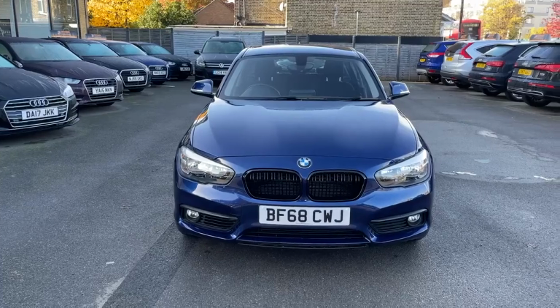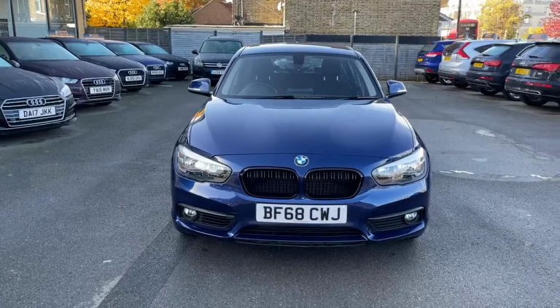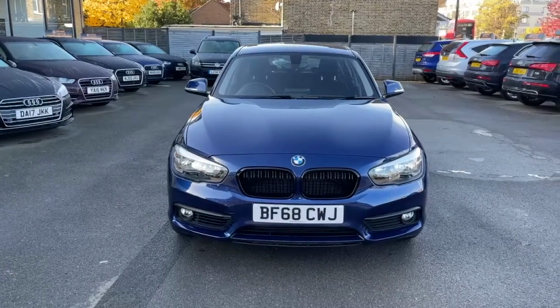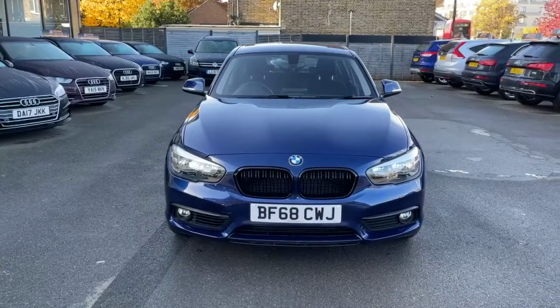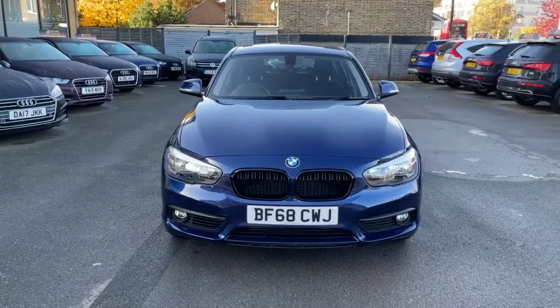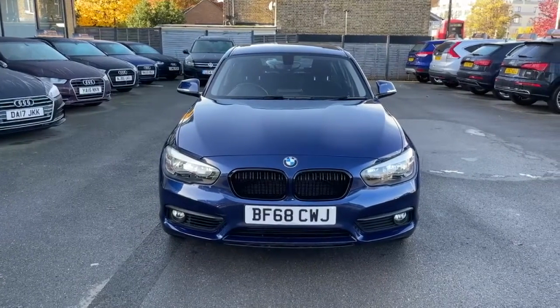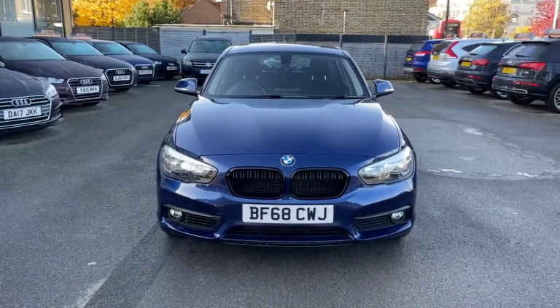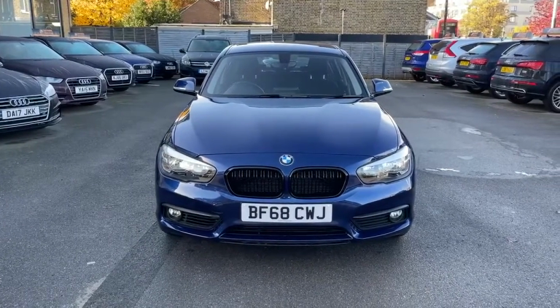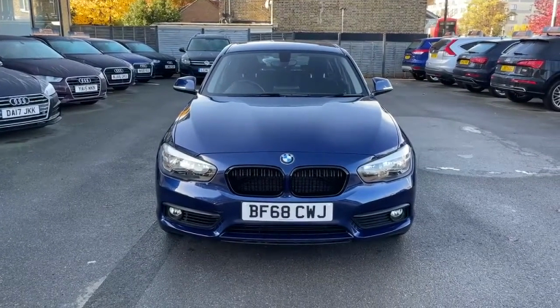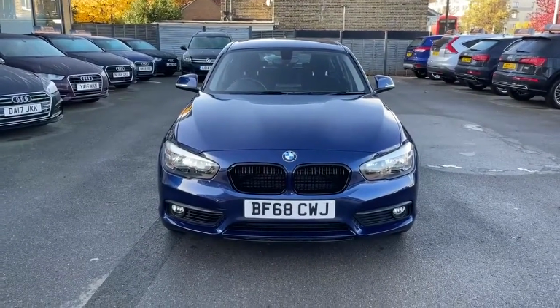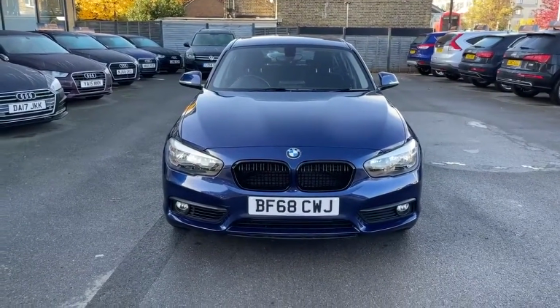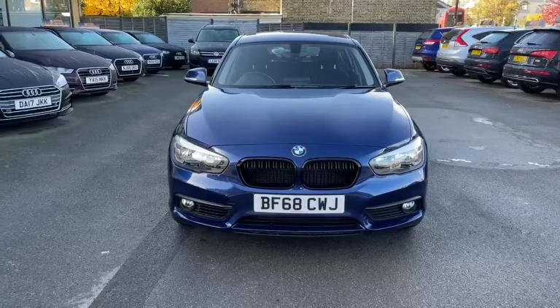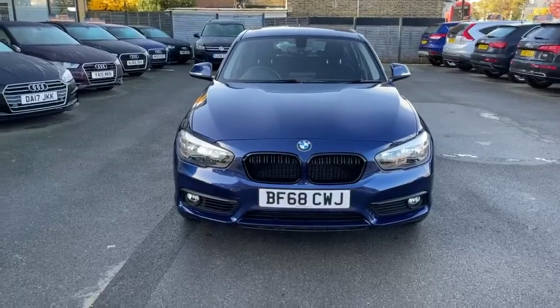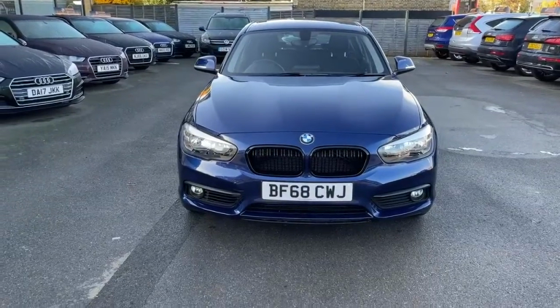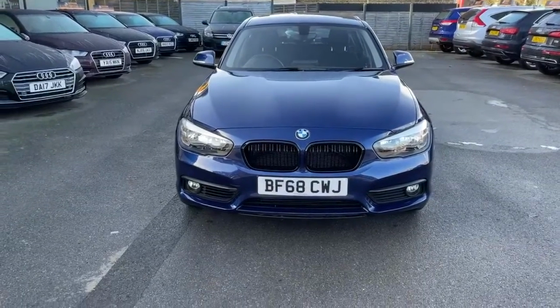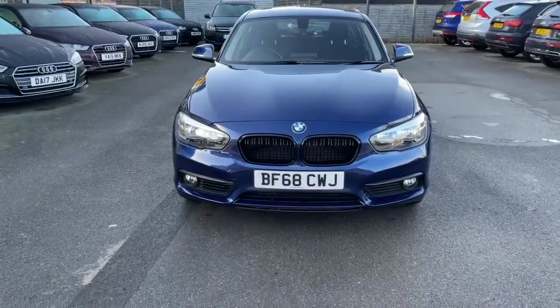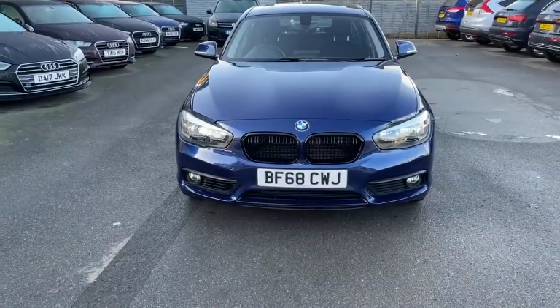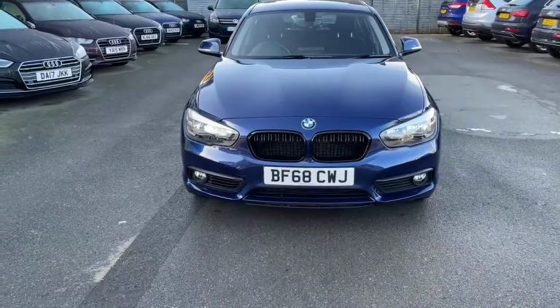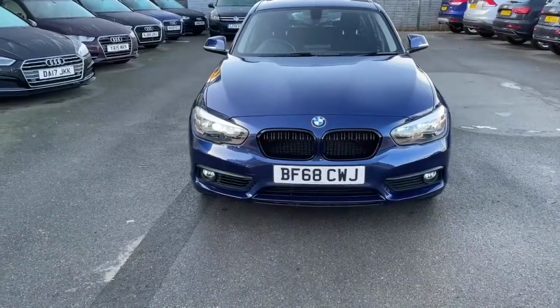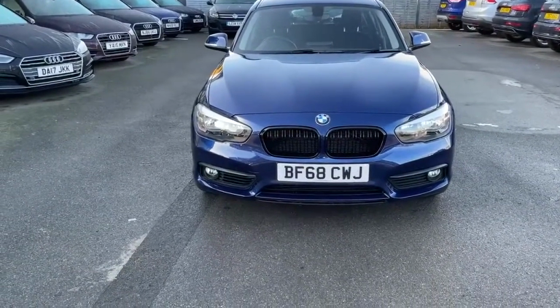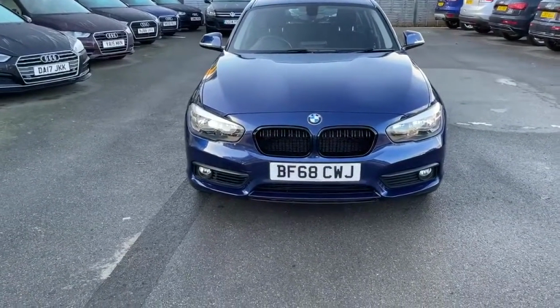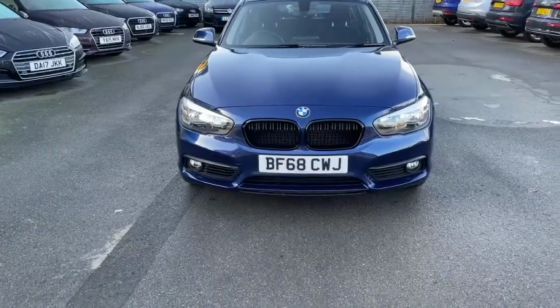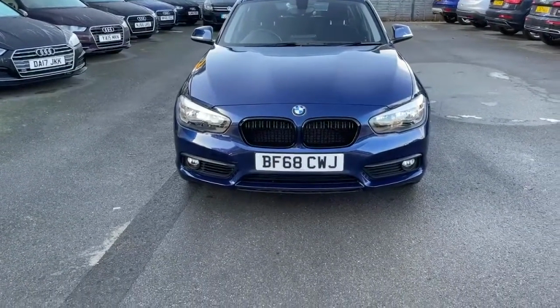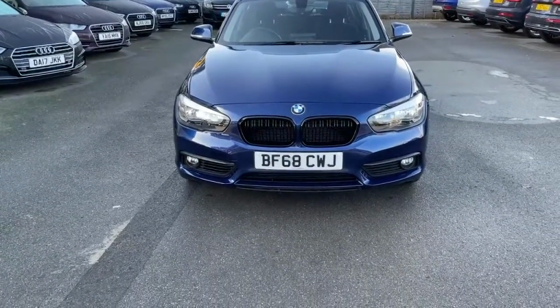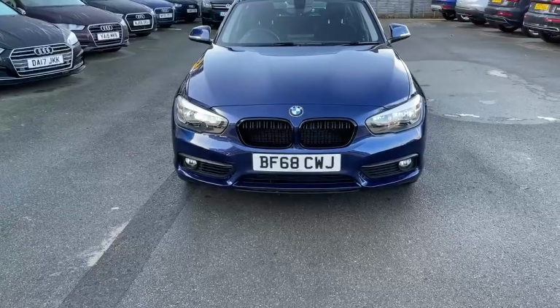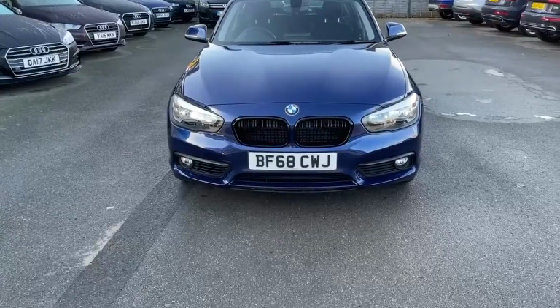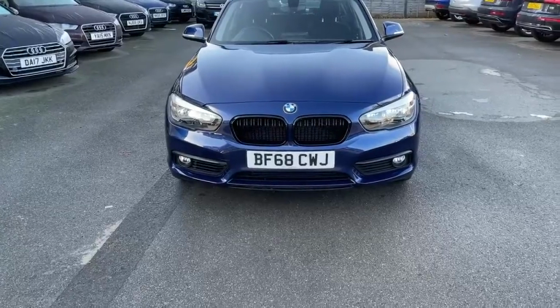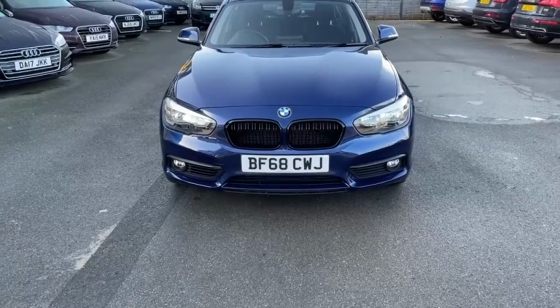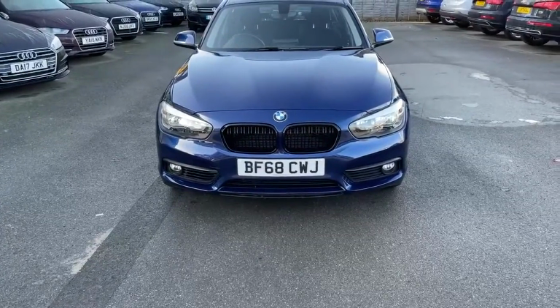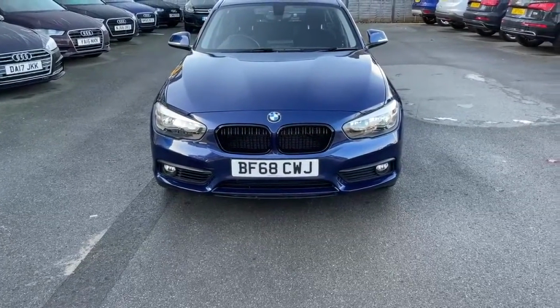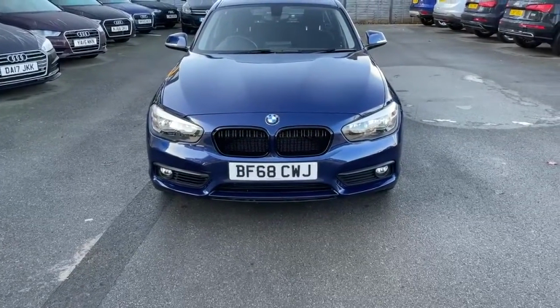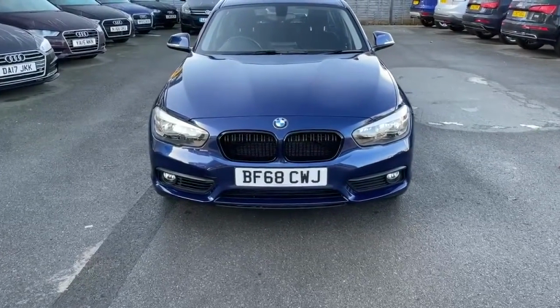Hi there, my name is Nav and I welcome you to Headshare Prestige Car Supermarket. Today I'm presenting you this beautiful BMW 118i, it's a One Series. I'm going to walk you around the car so you can have a look at the body condition of this vehicle.